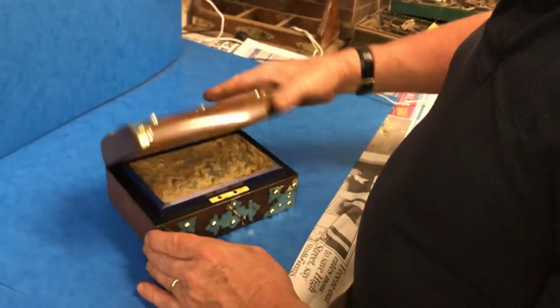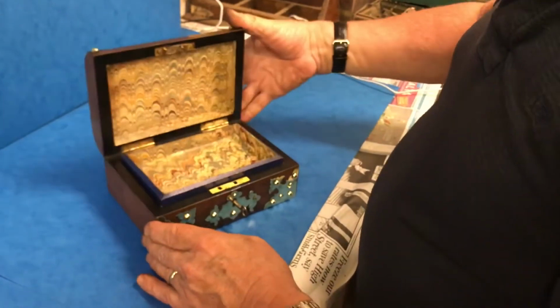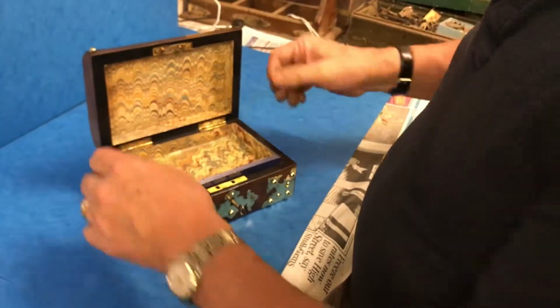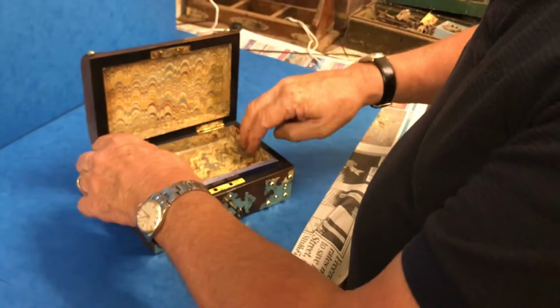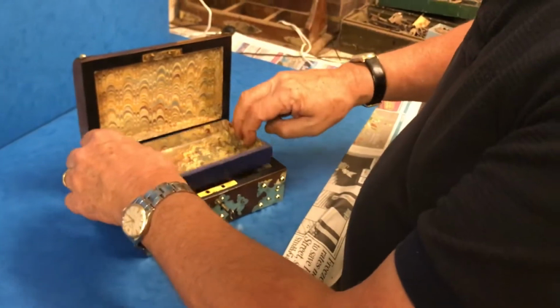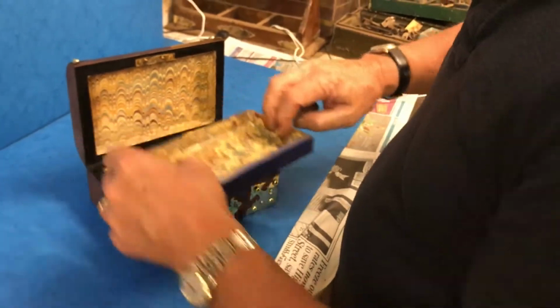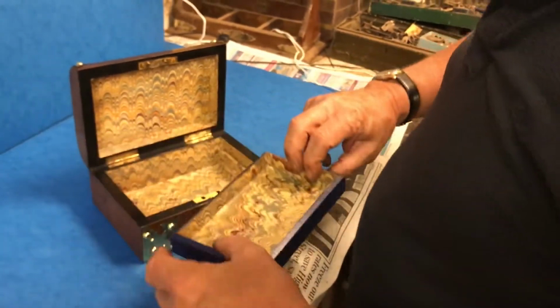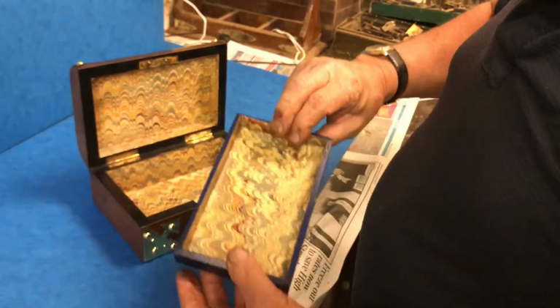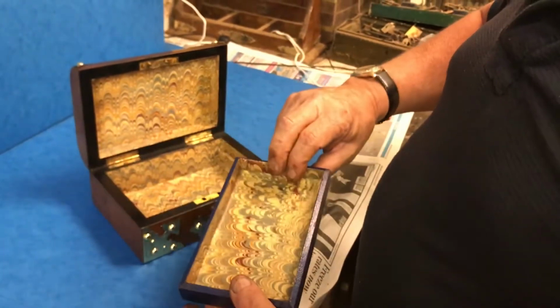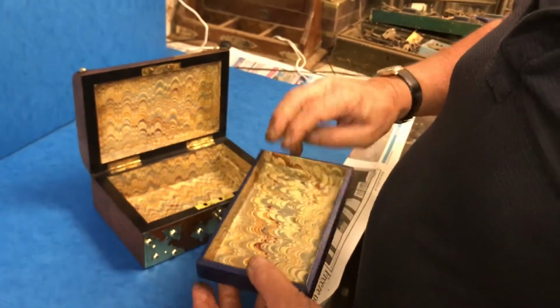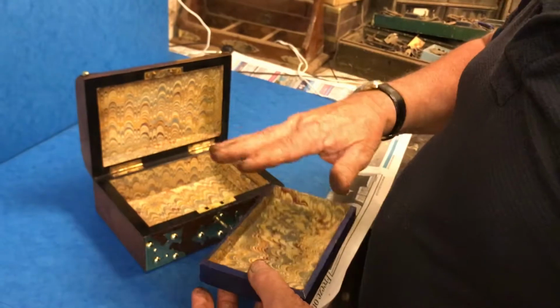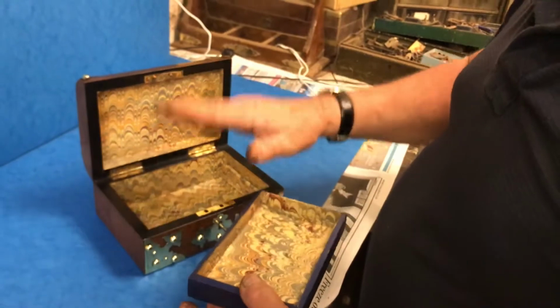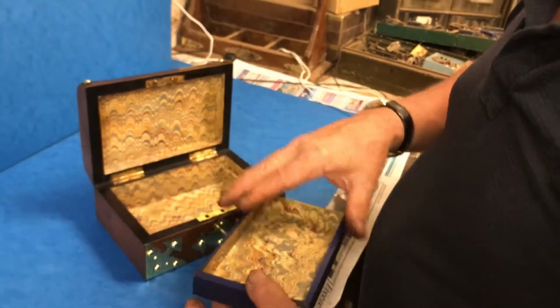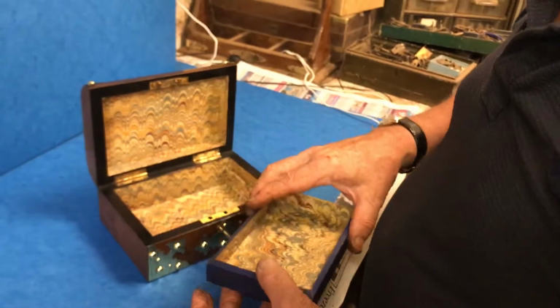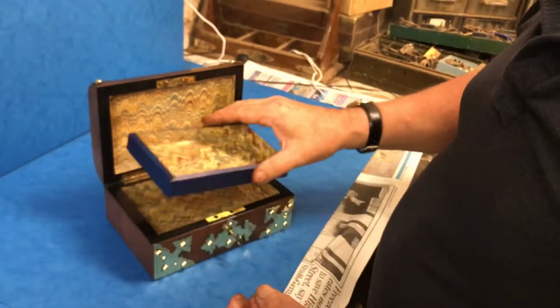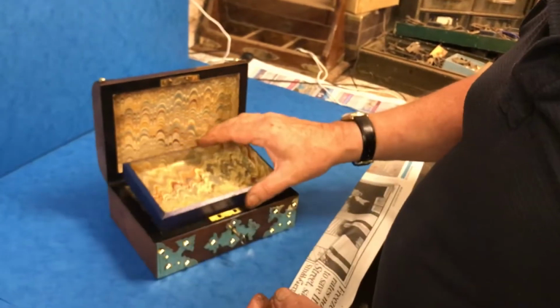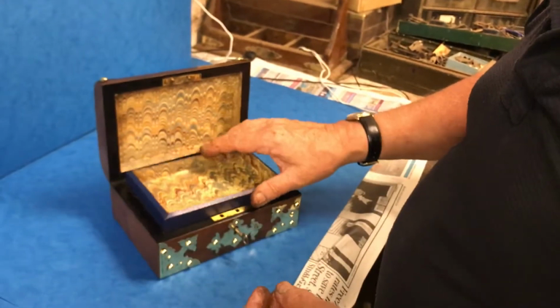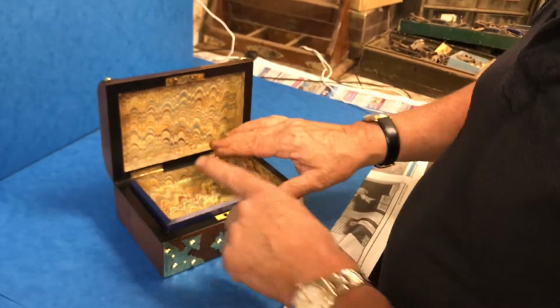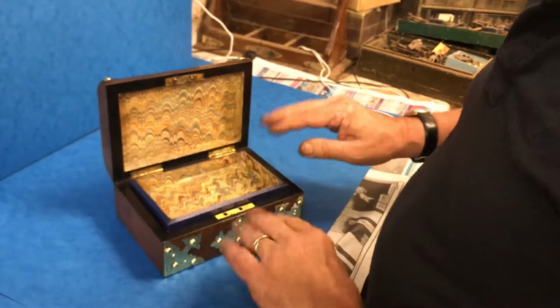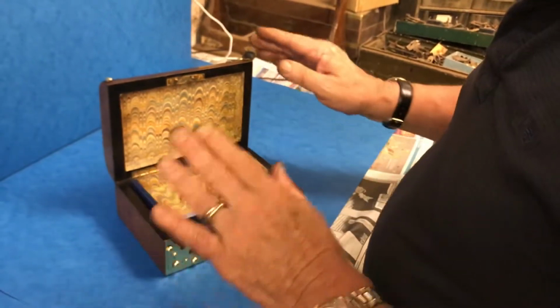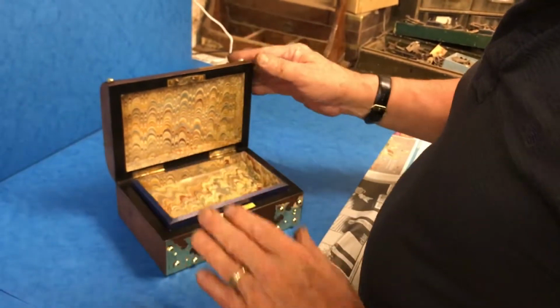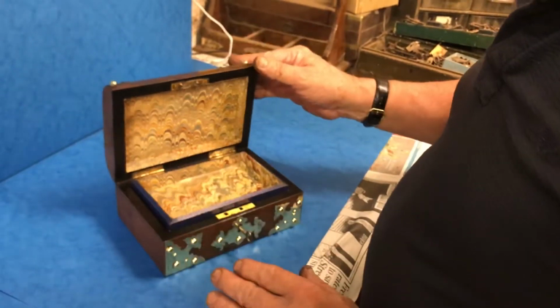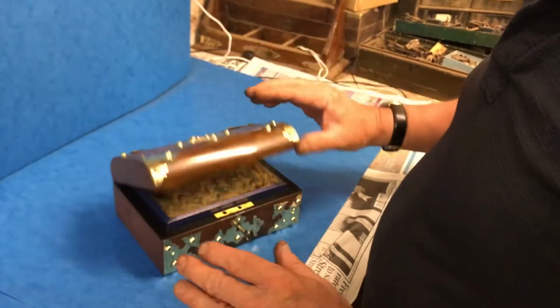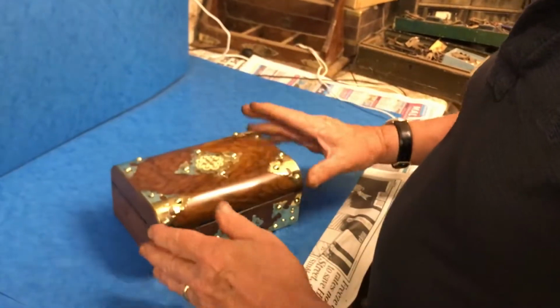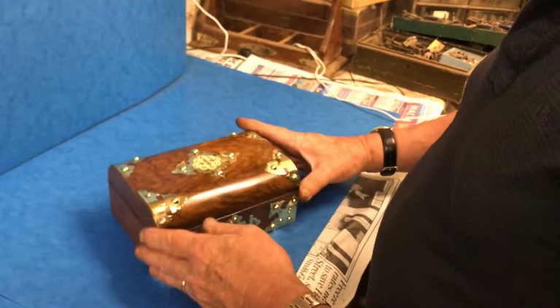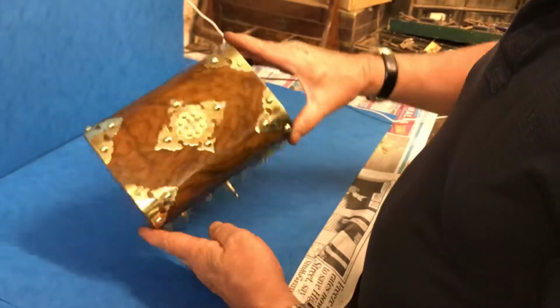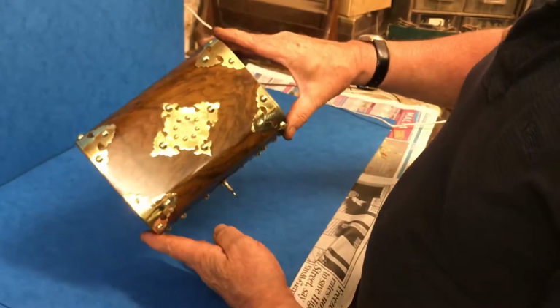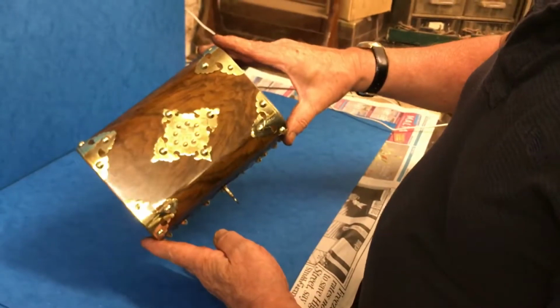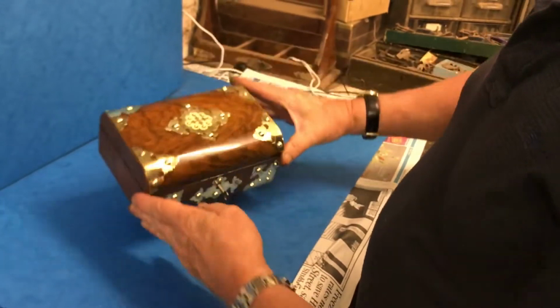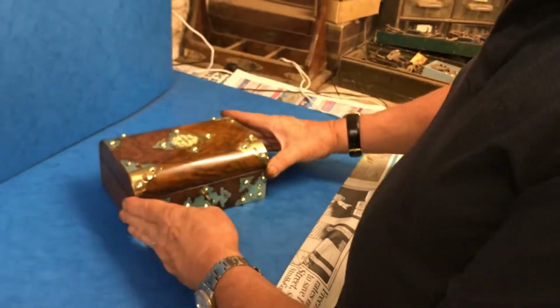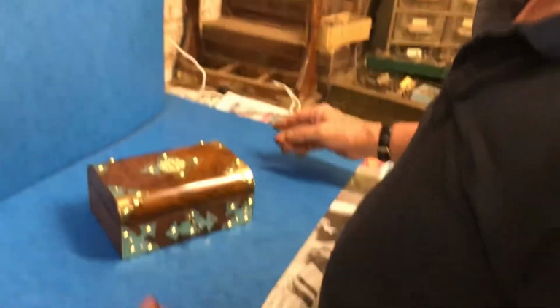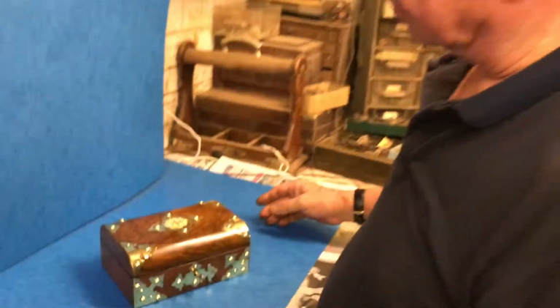And then the interior — it's the original tray which has been re-lined, the whole of the interior. It's got a key but the lock's not working, but a lovely little box. Thank you very much.